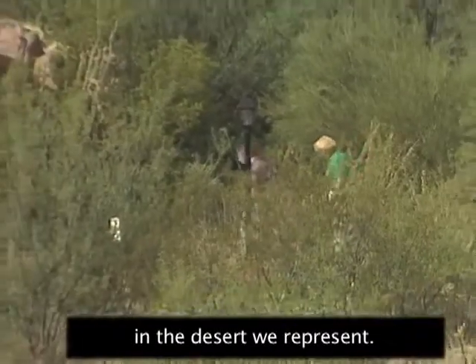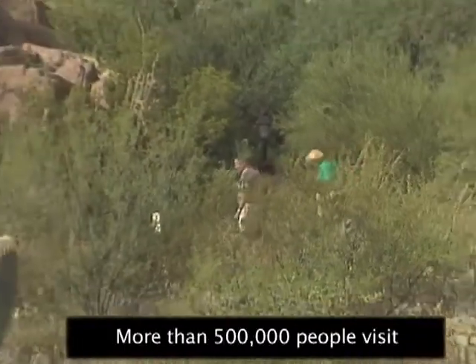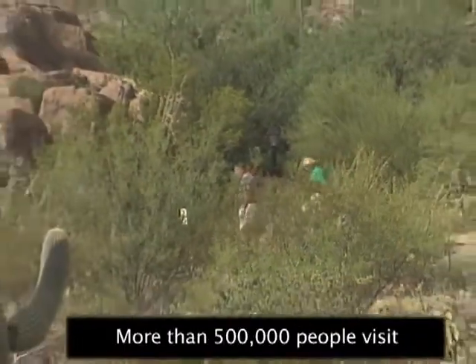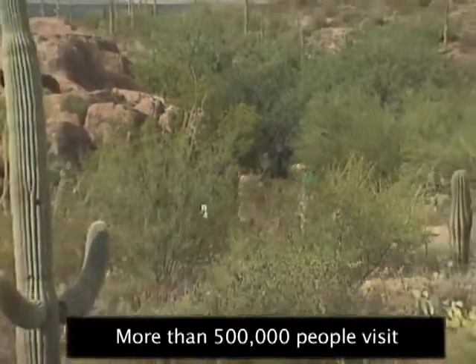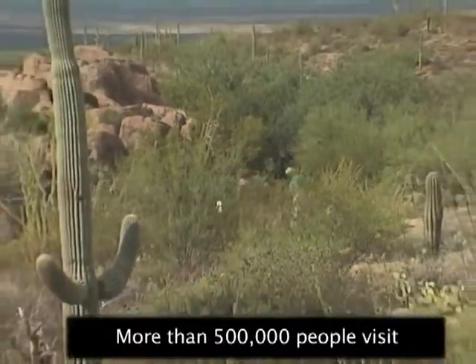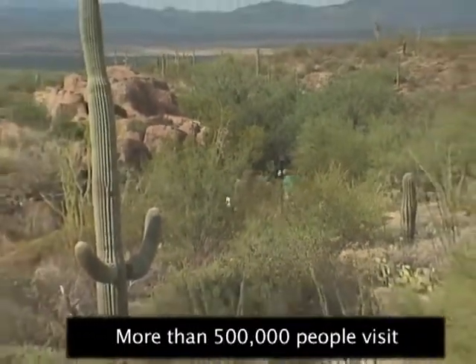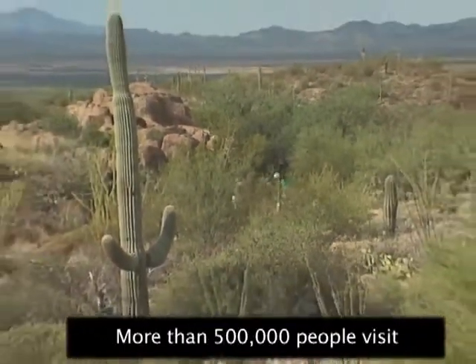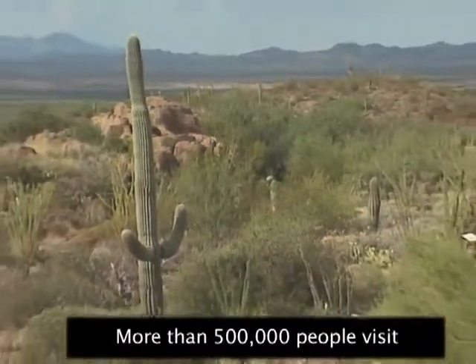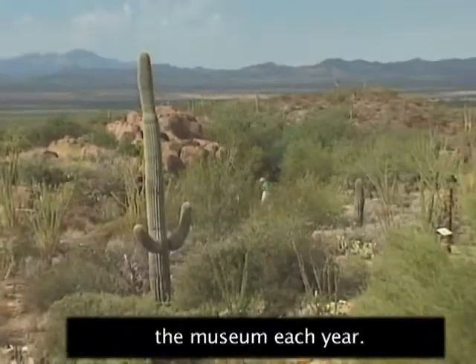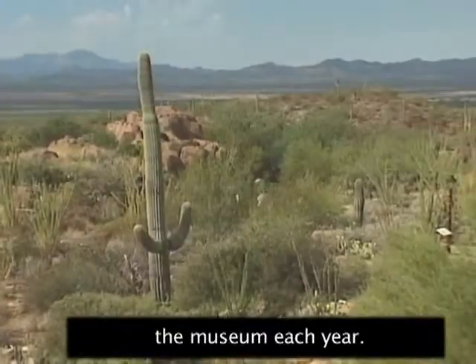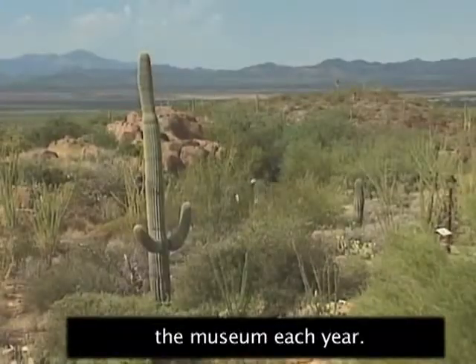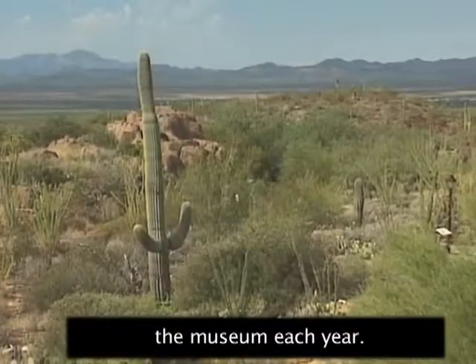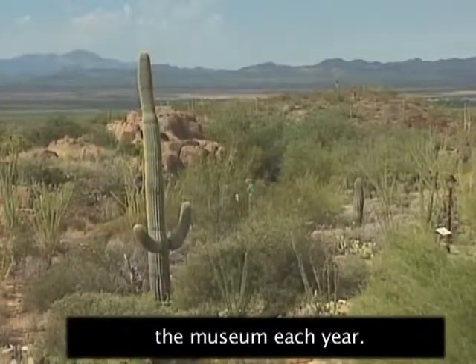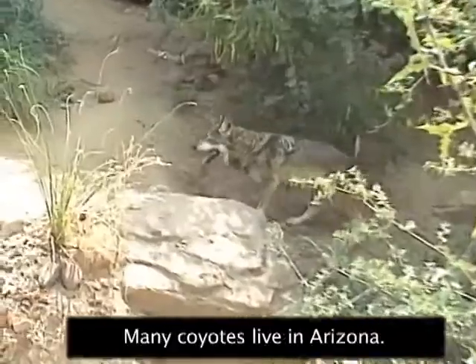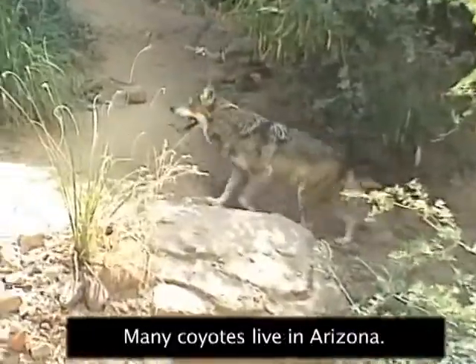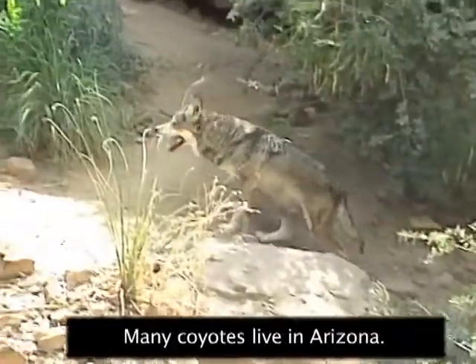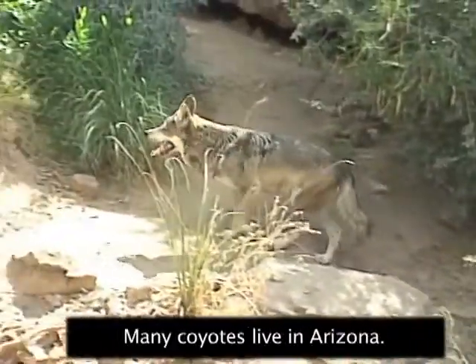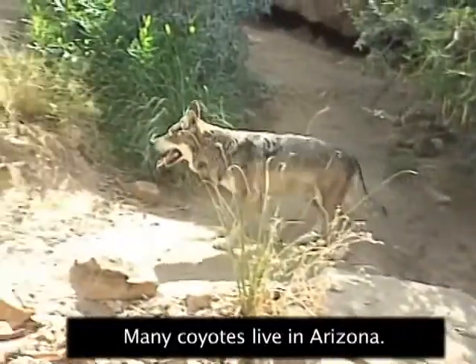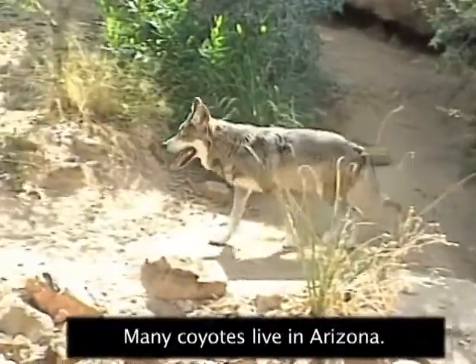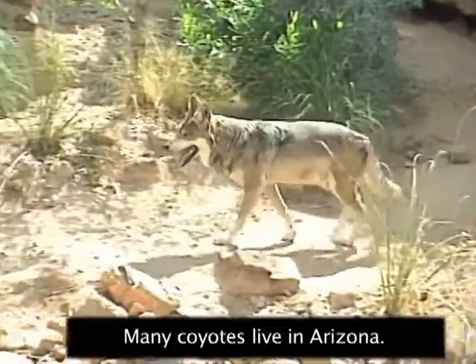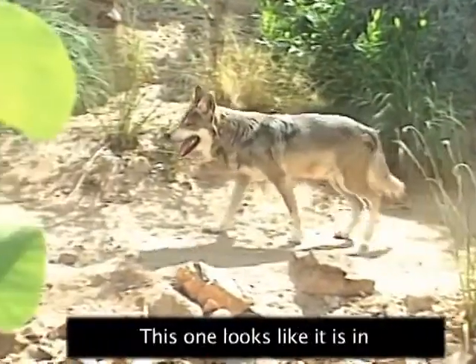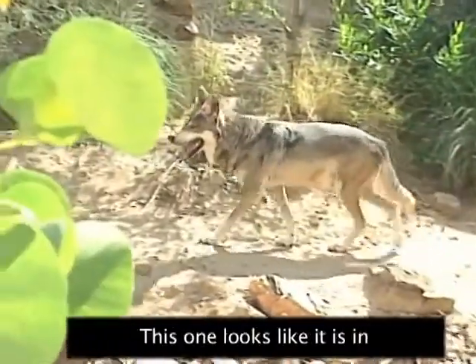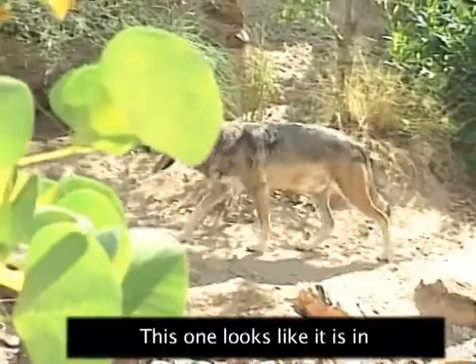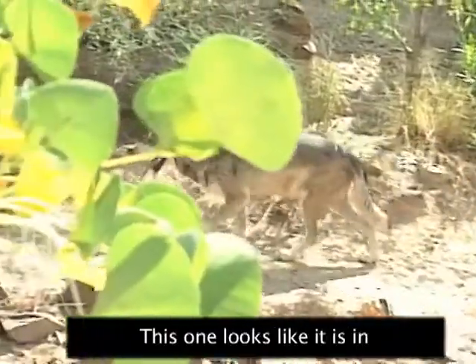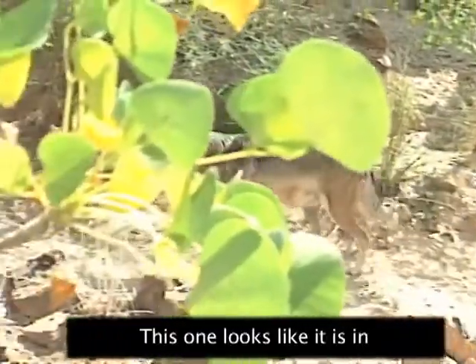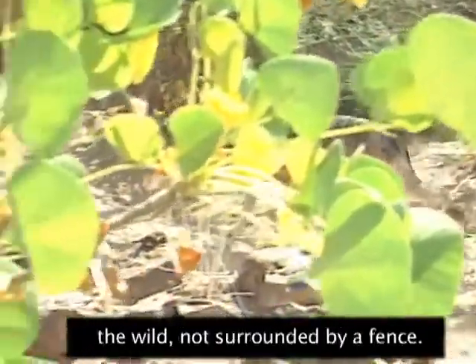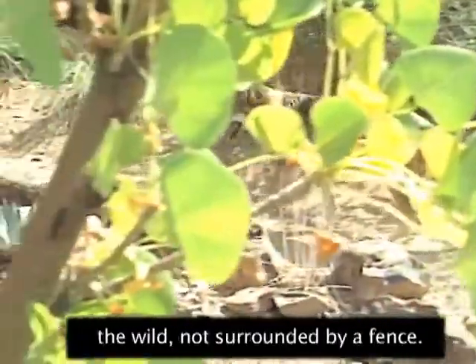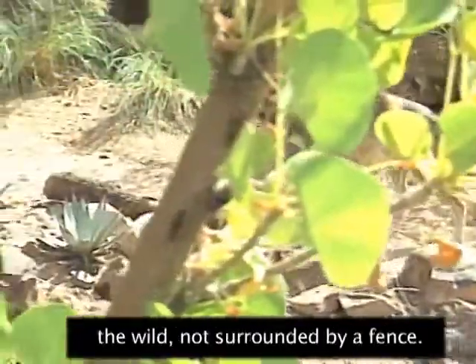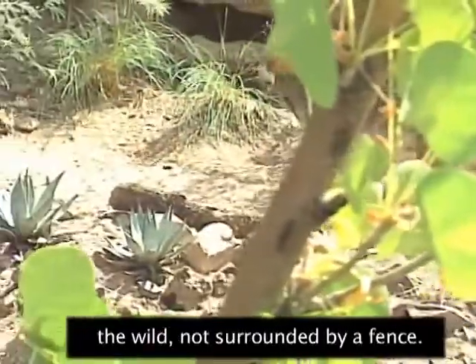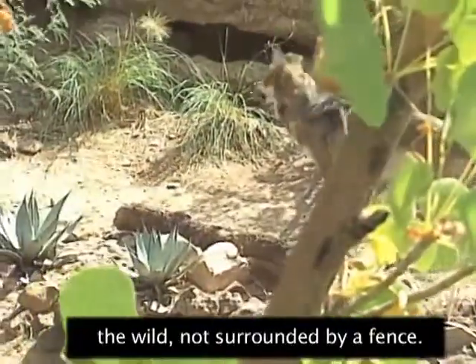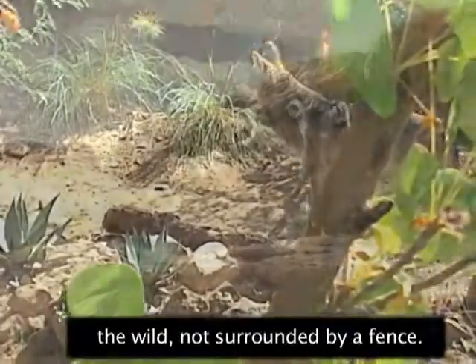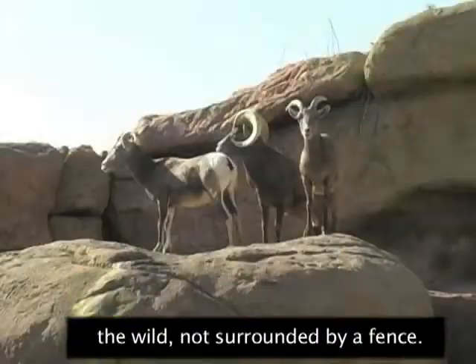More than 500,000 people visit the museum each year. Many coyotes live in Arizona. This one looks like it is in the wild, not surrounded by a fence.